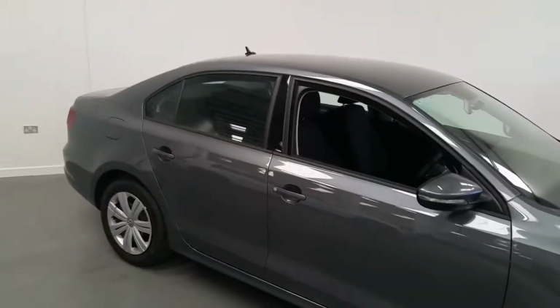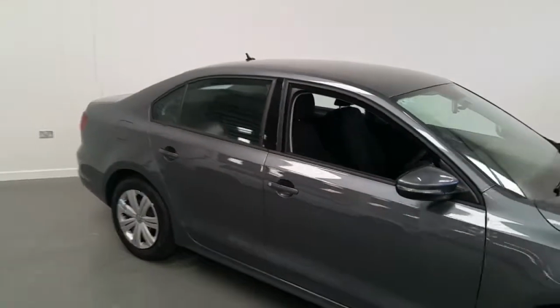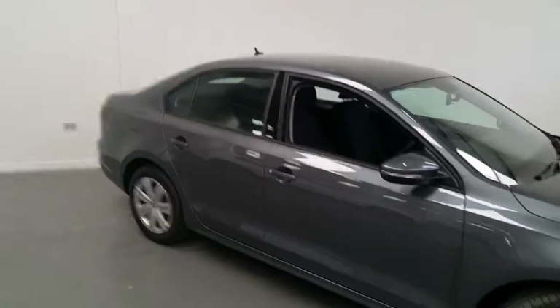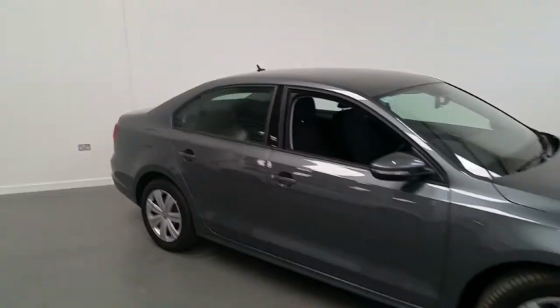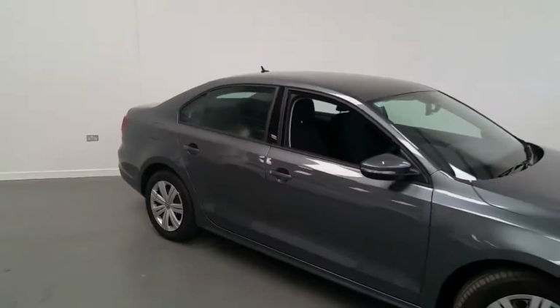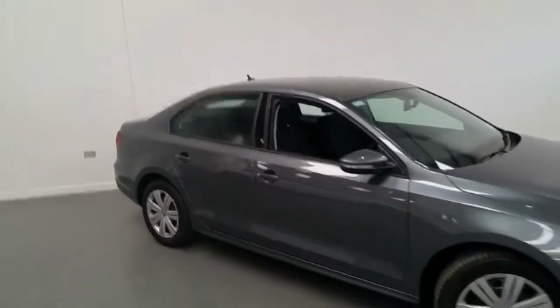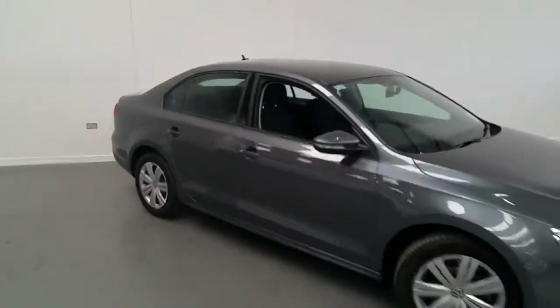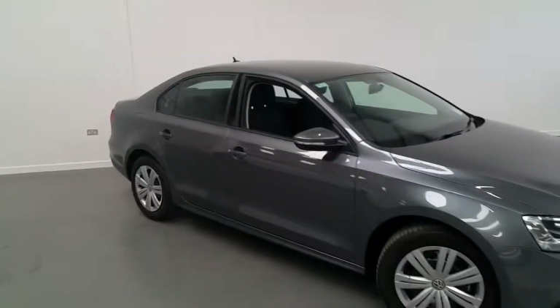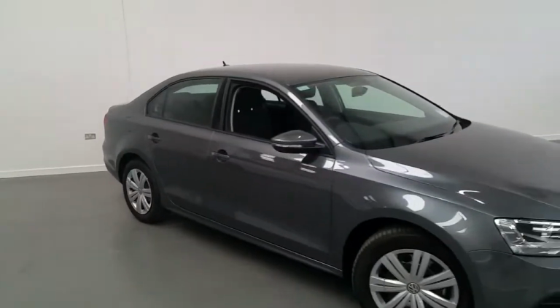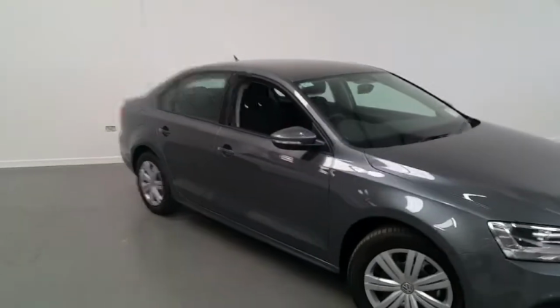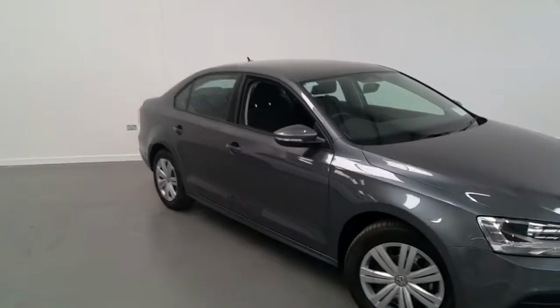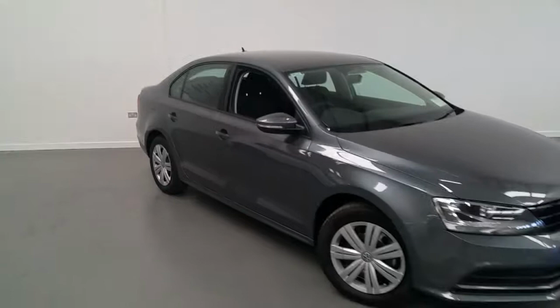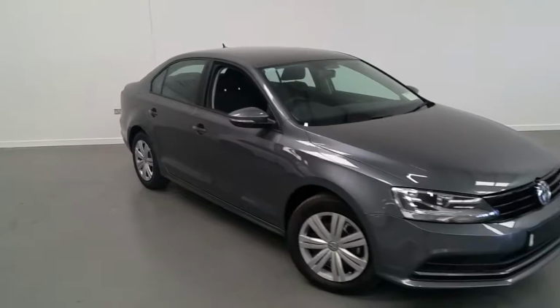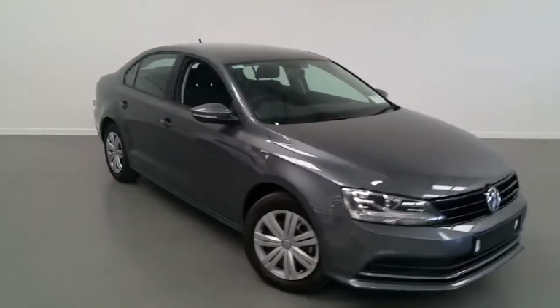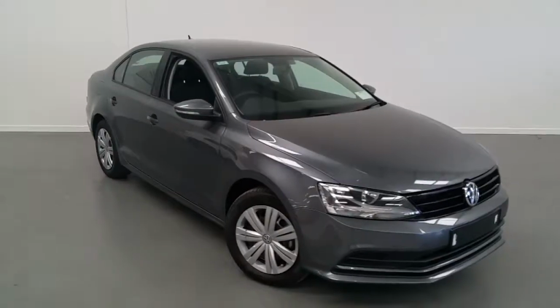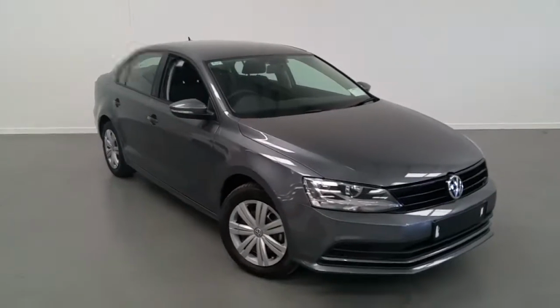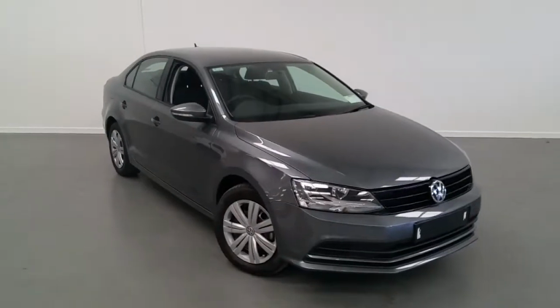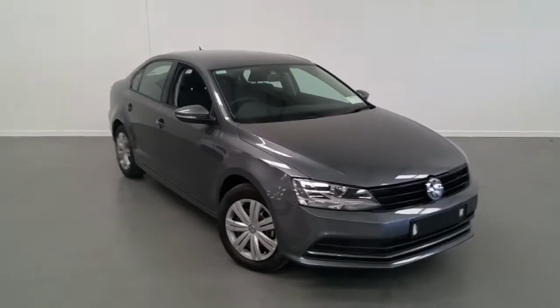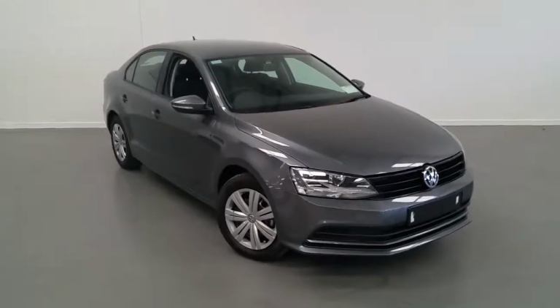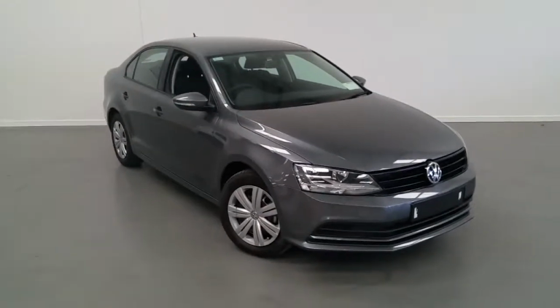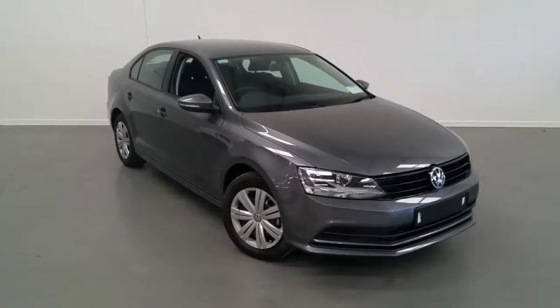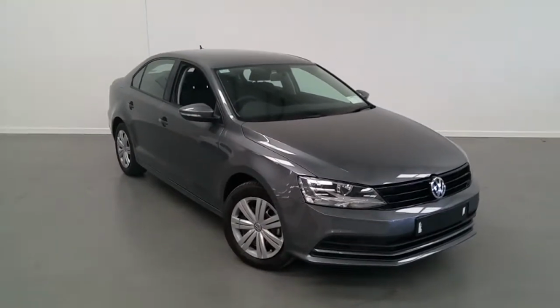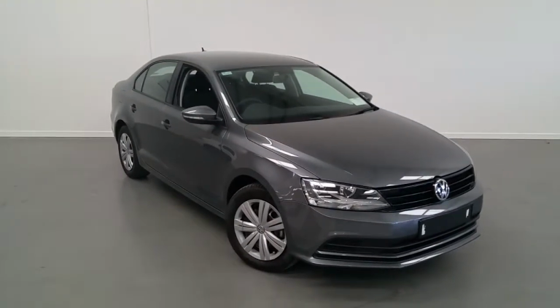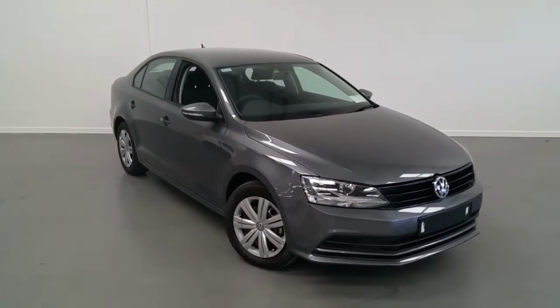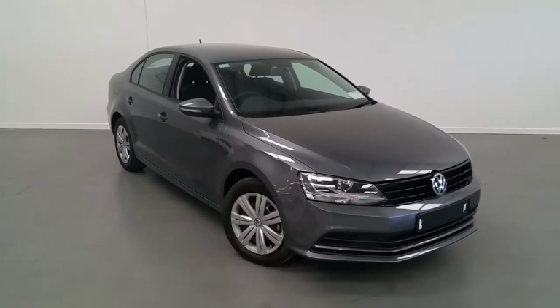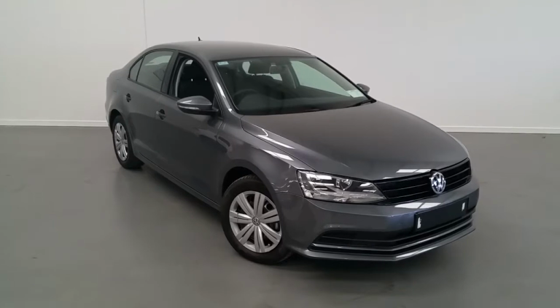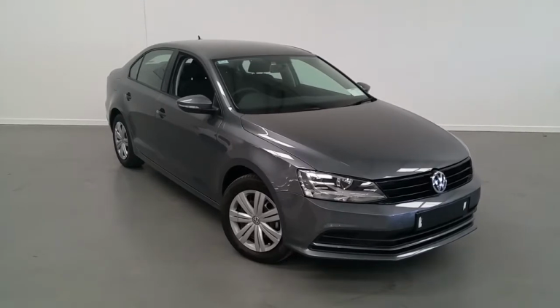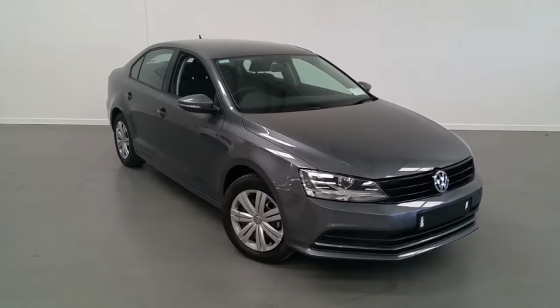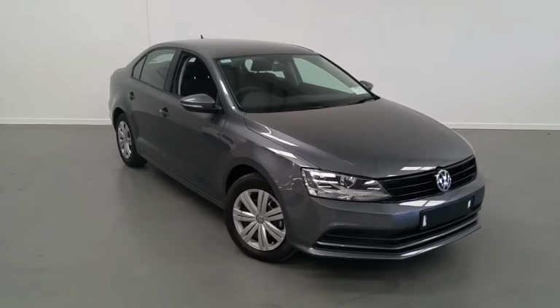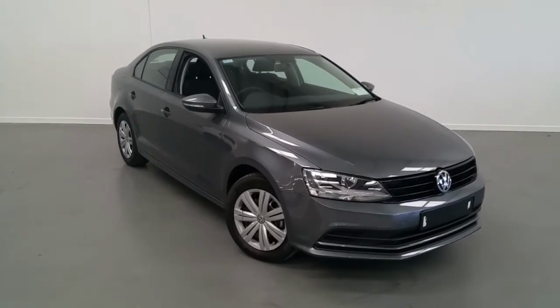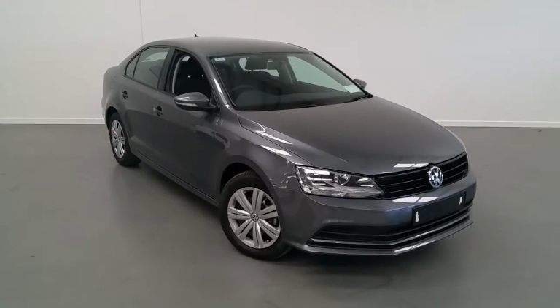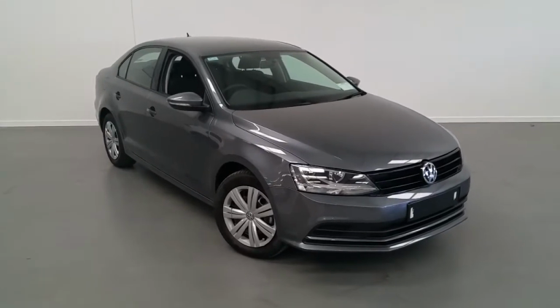If you'd like to know more about this Volkswagen Jetta or would like to arrange a test drive, please contact our sales team on 01-850-3900. Thank you.